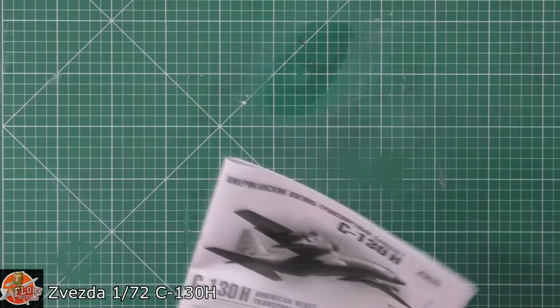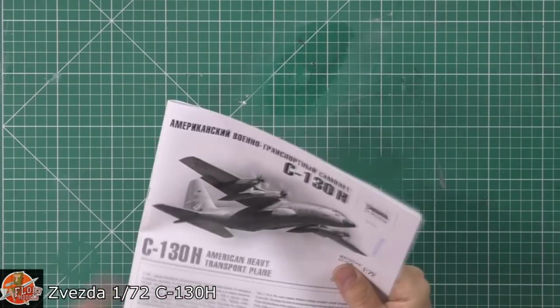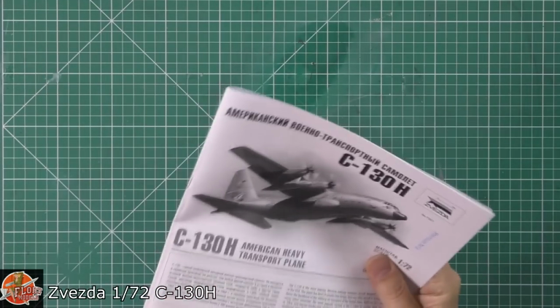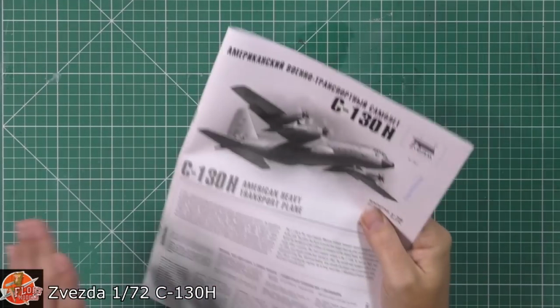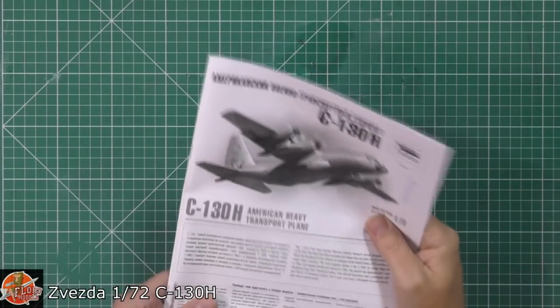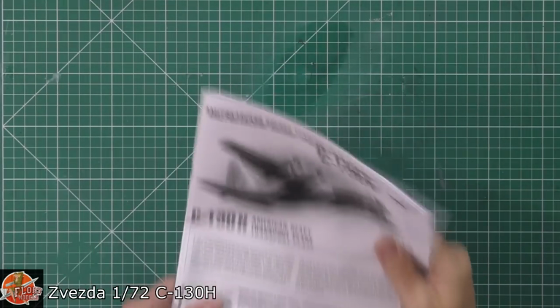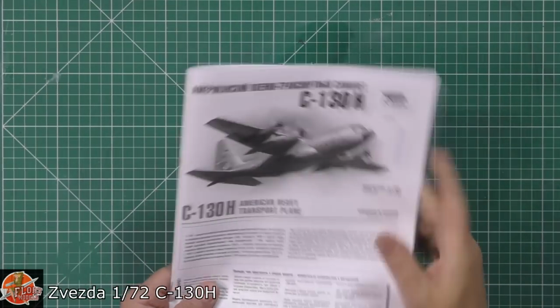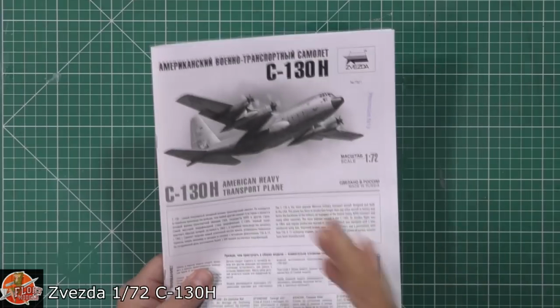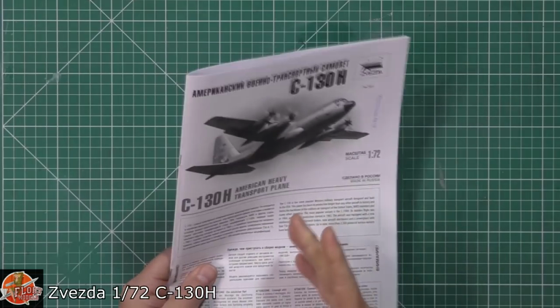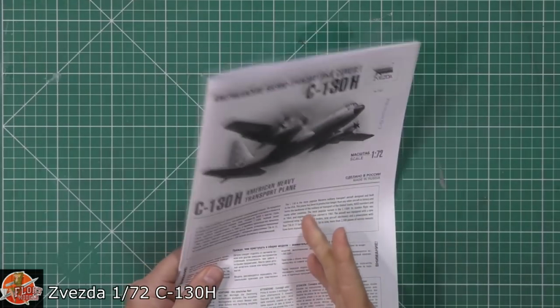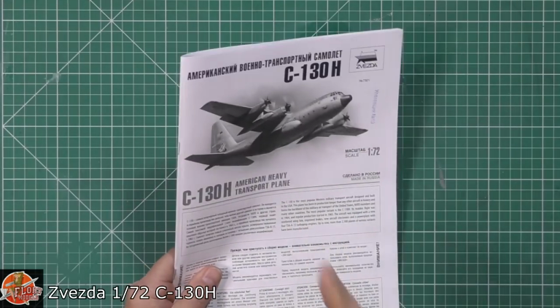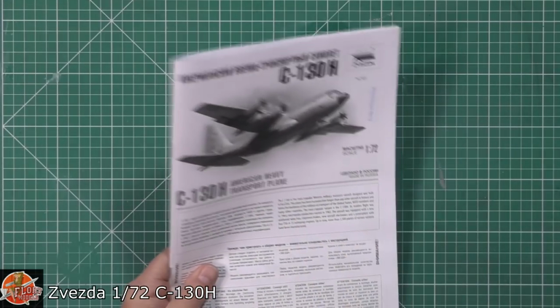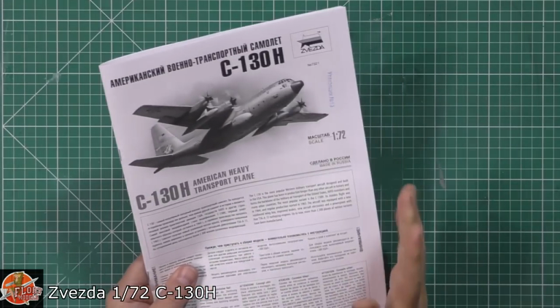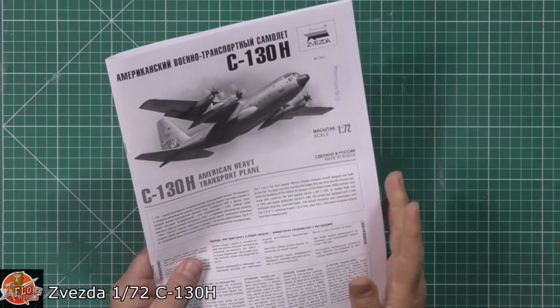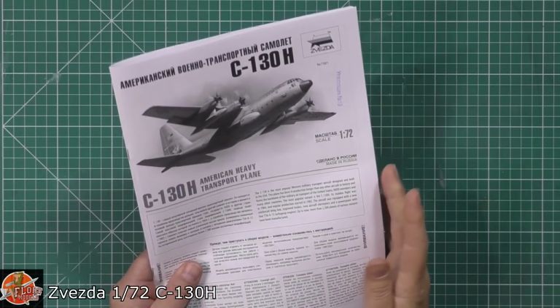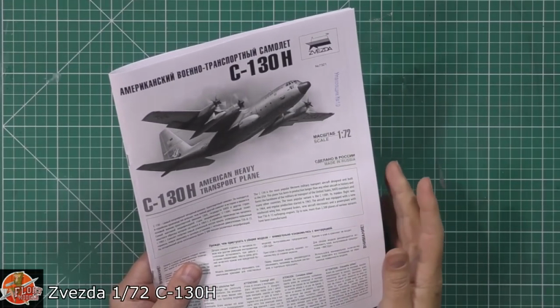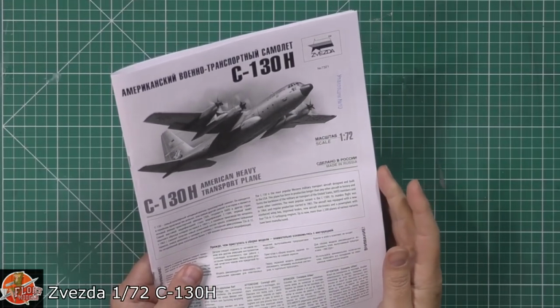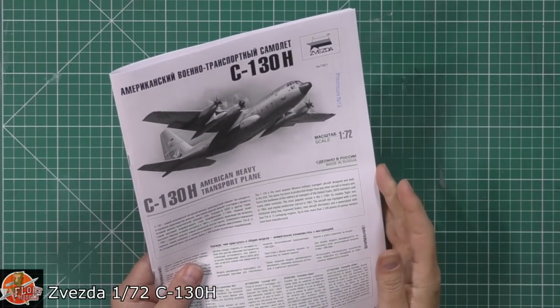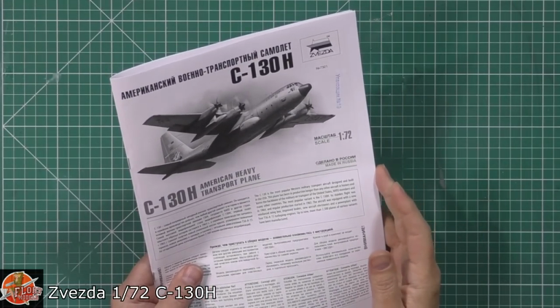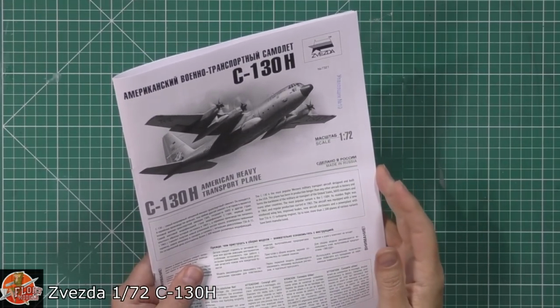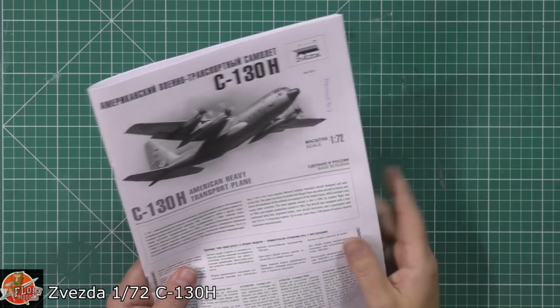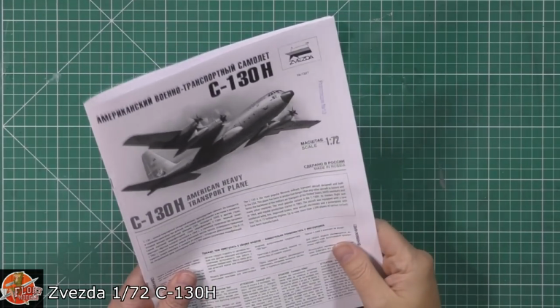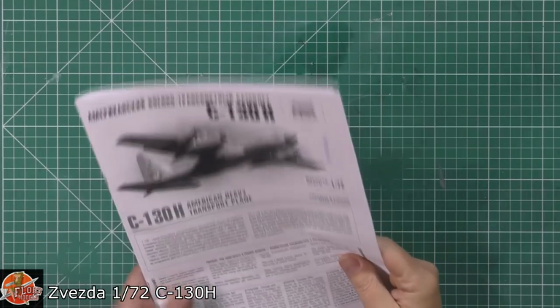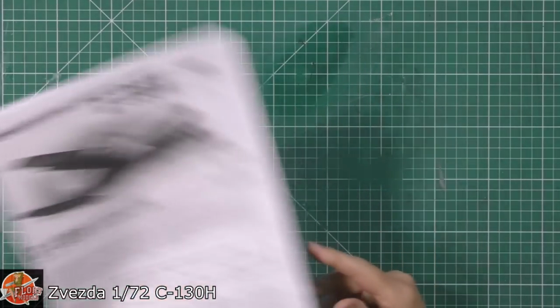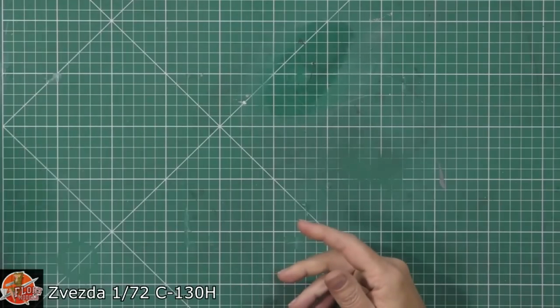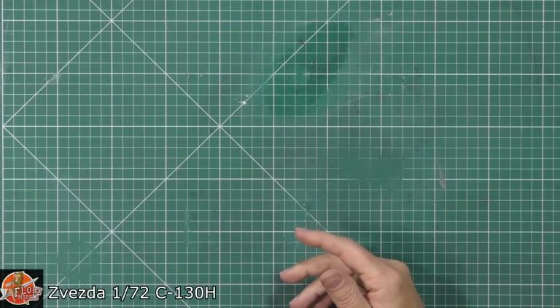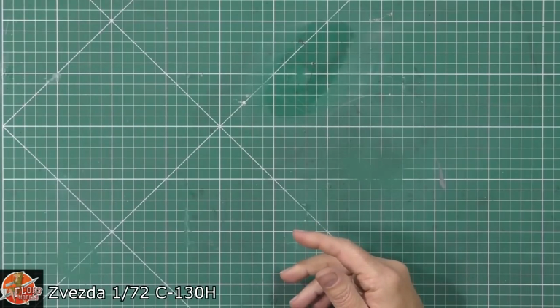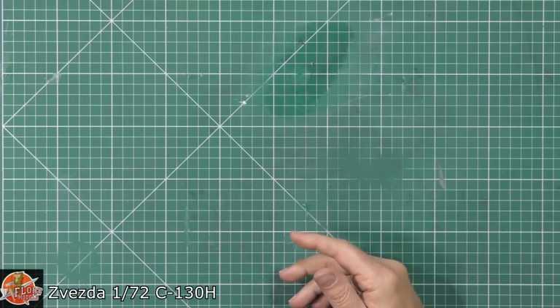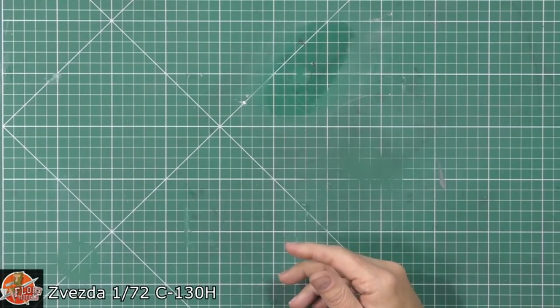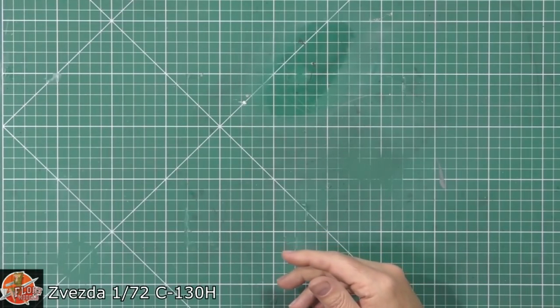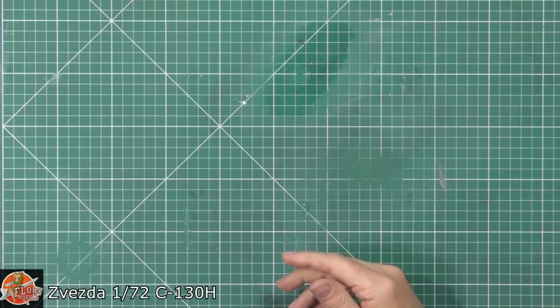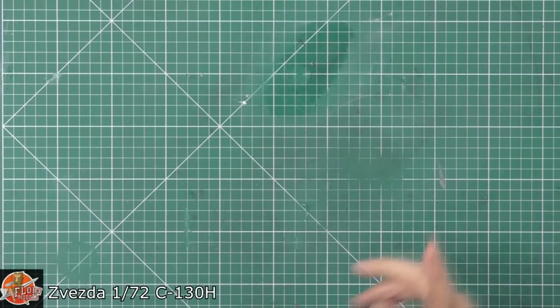Off the bat looking at the wing system, it just looks a little bit... sketchy. We'll see how that actually goes together.